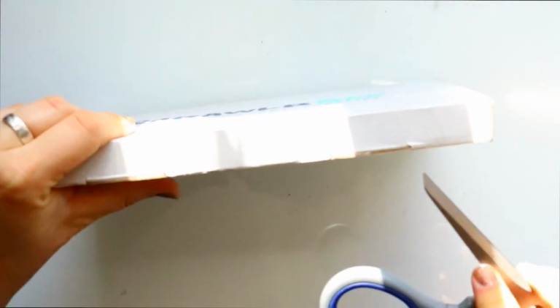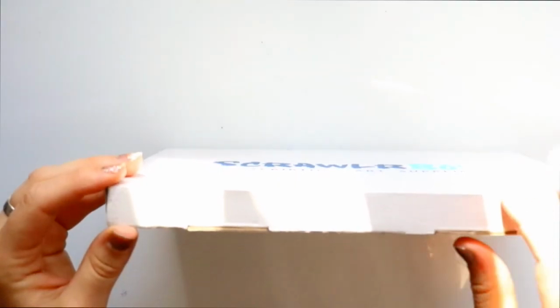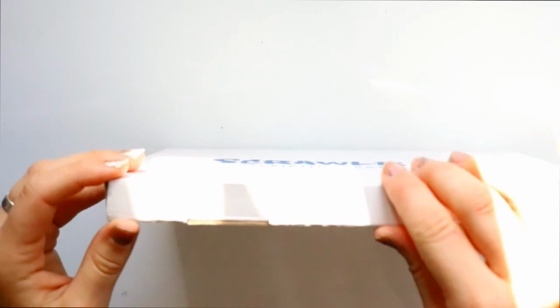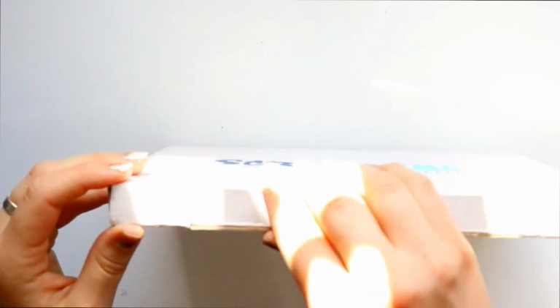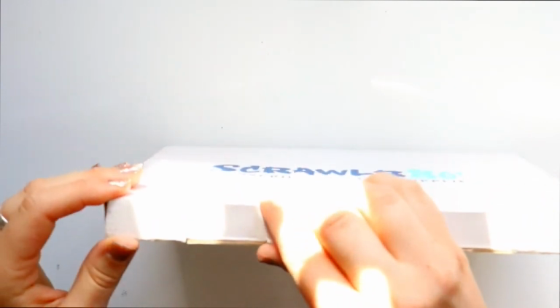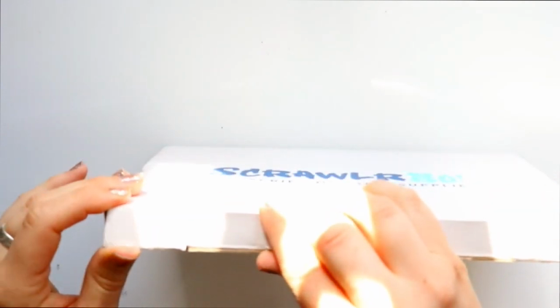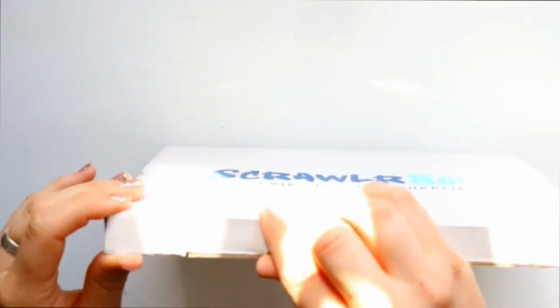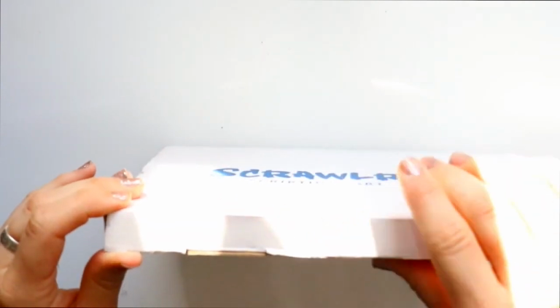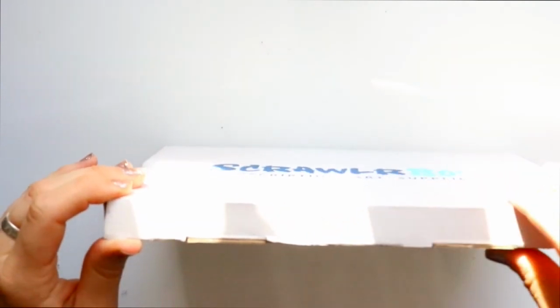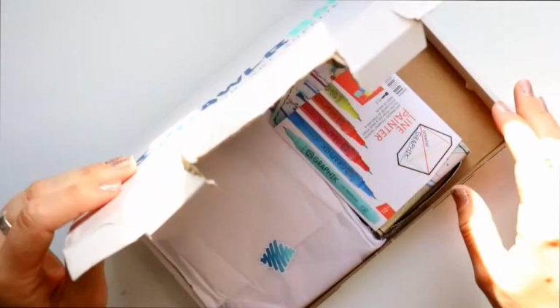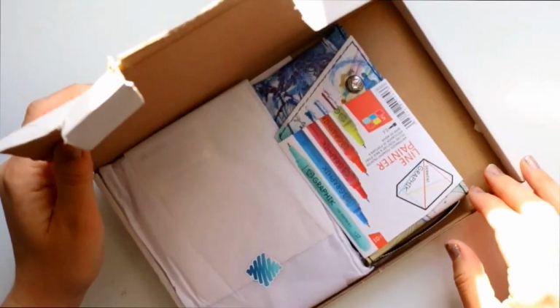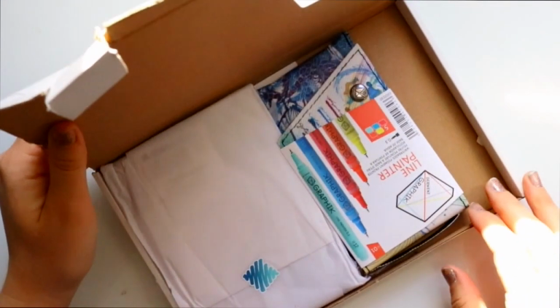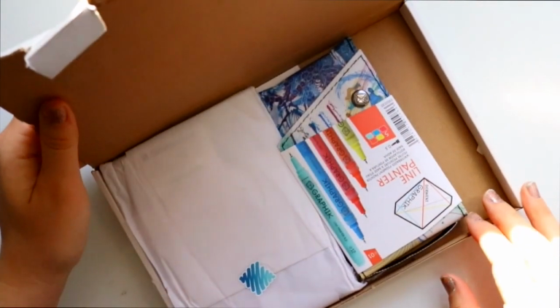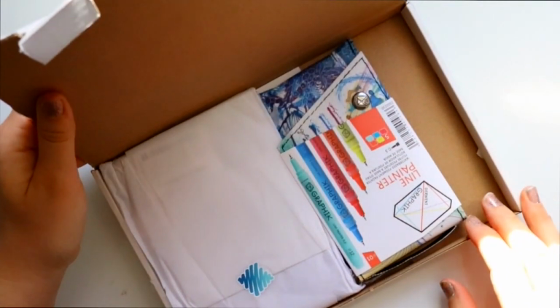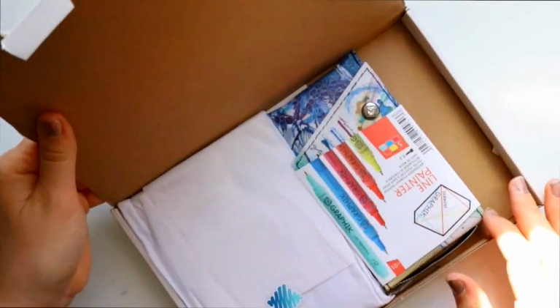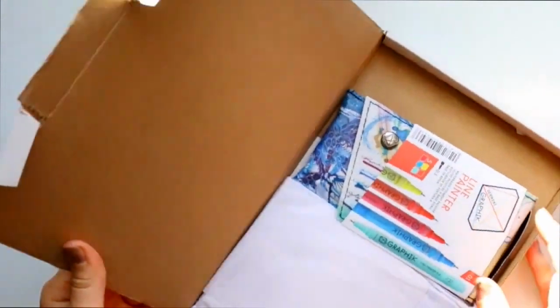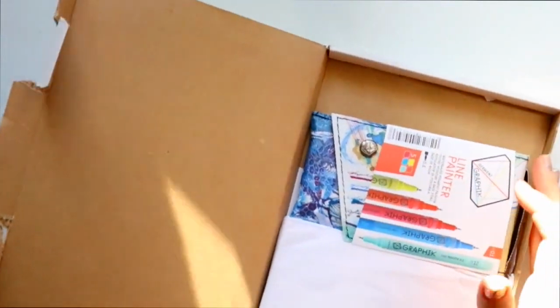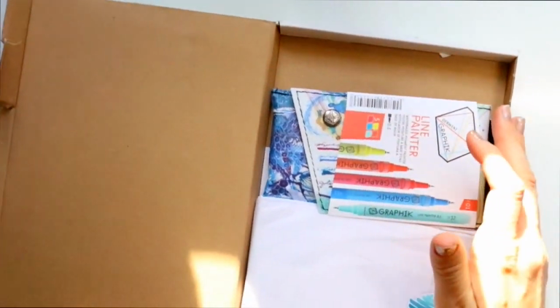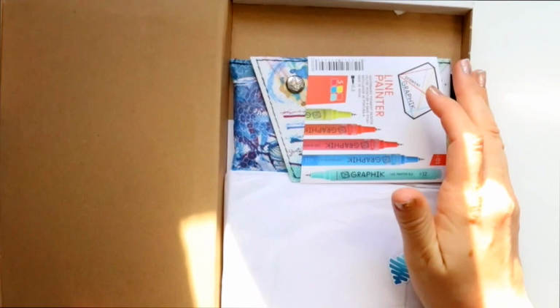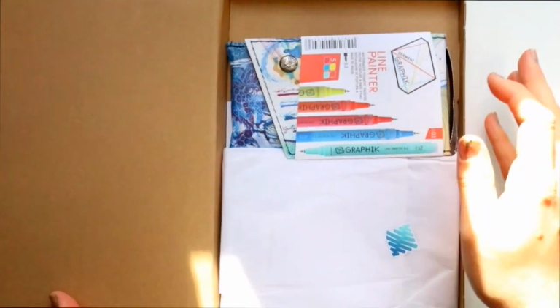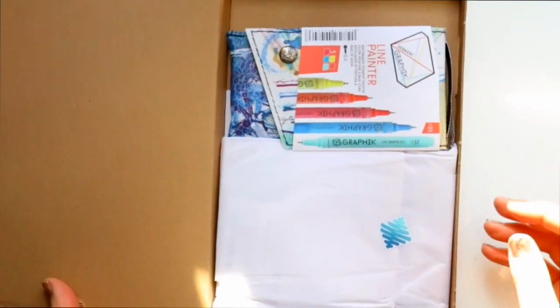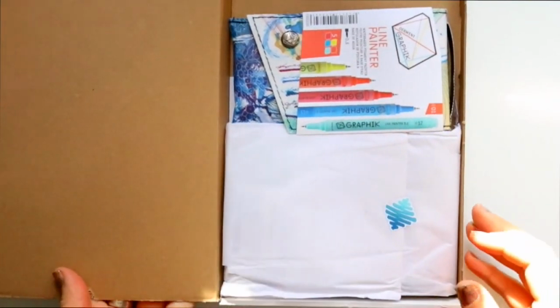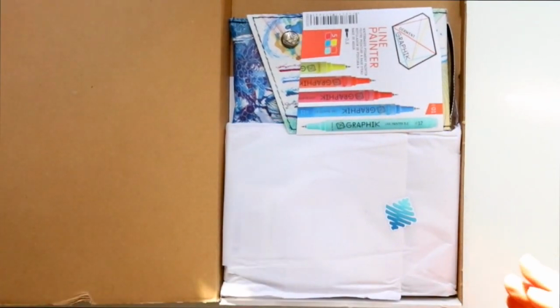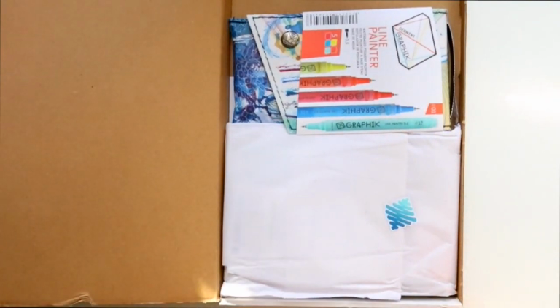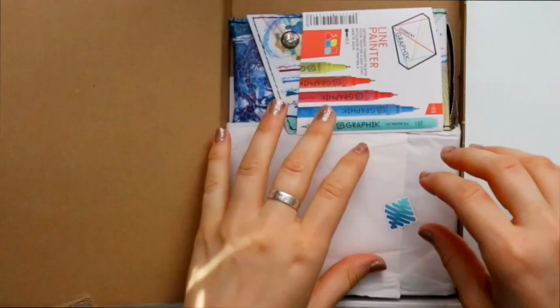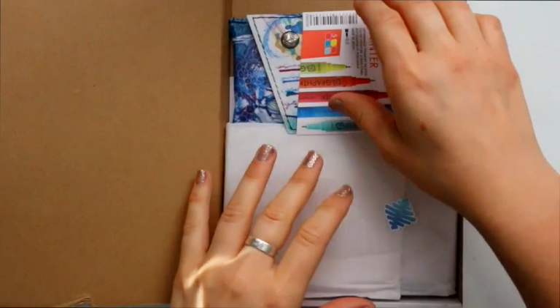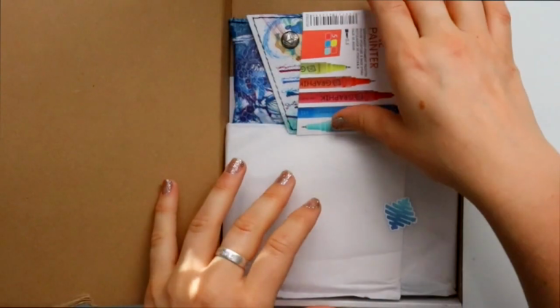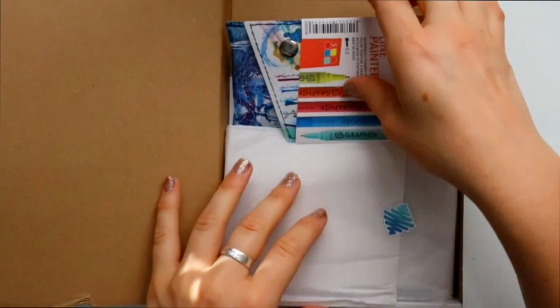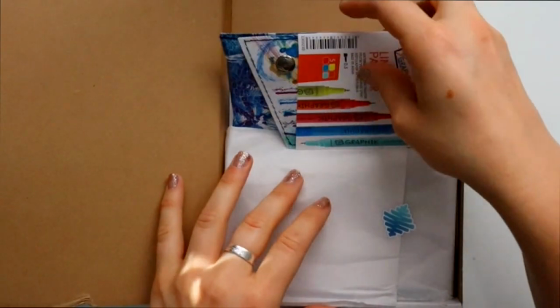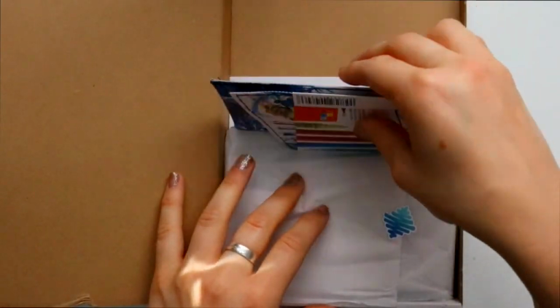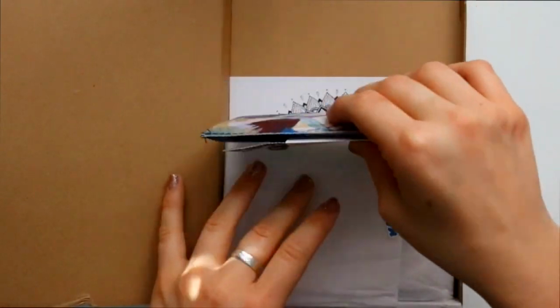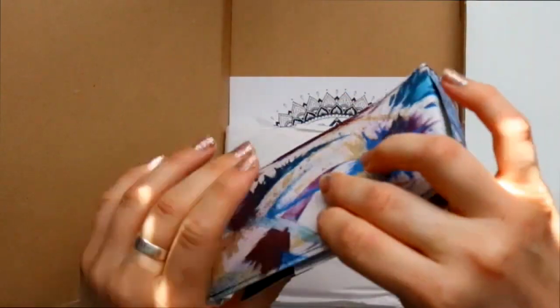My other camera just died, so I'm going to keep going. What is happening in here? Oh my goodness, this is packaged so nicely!